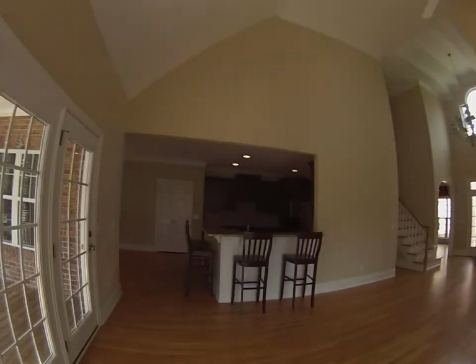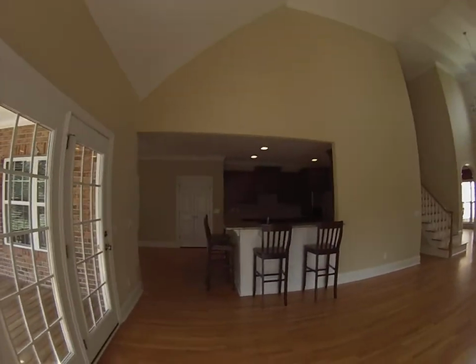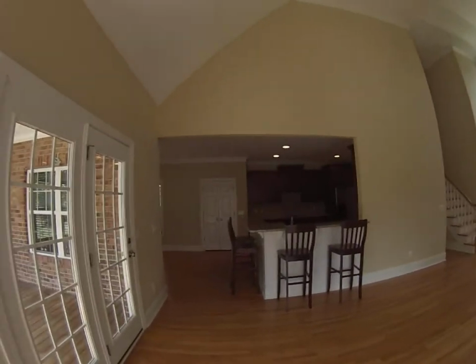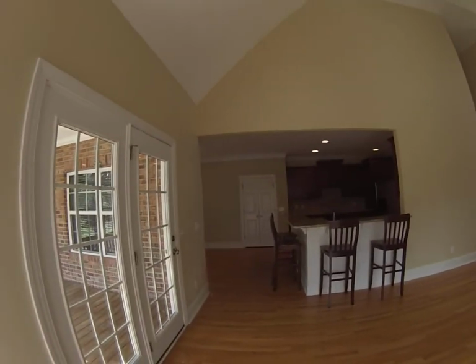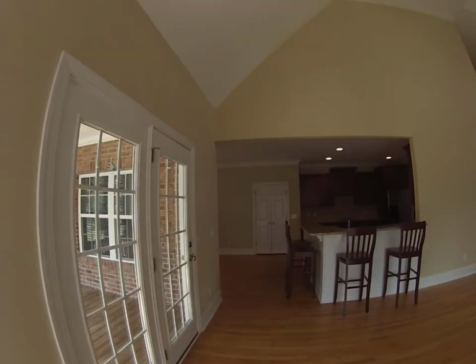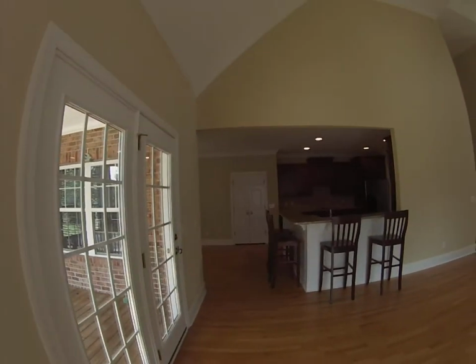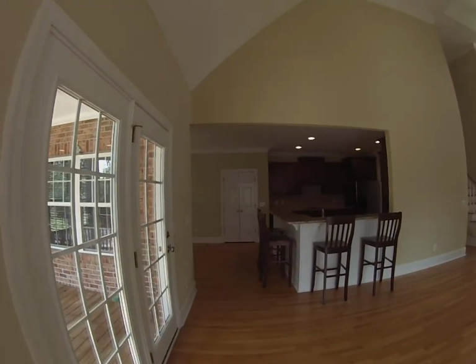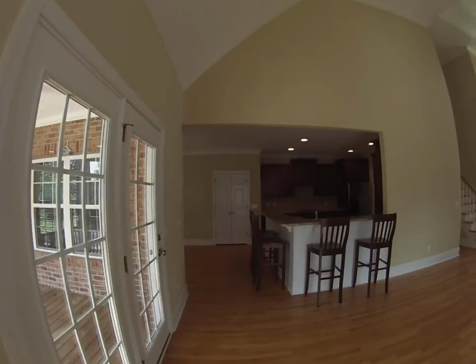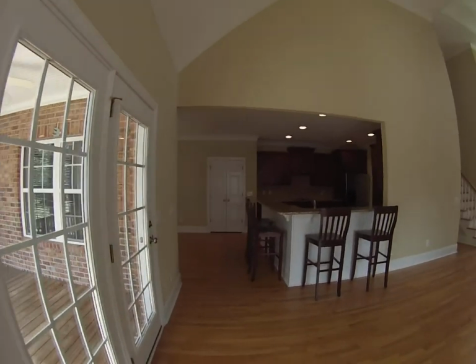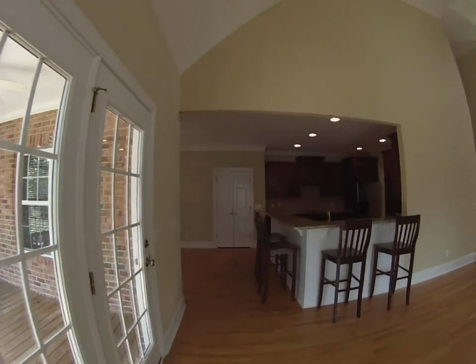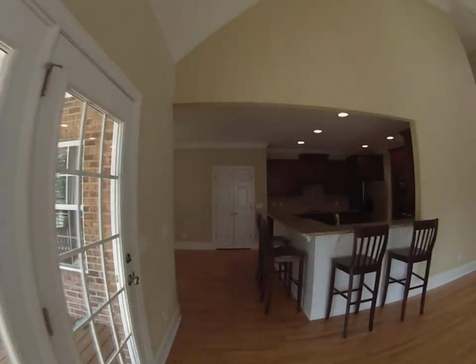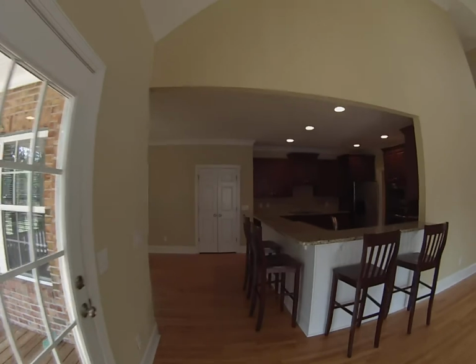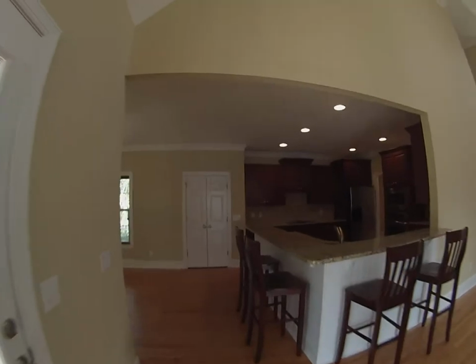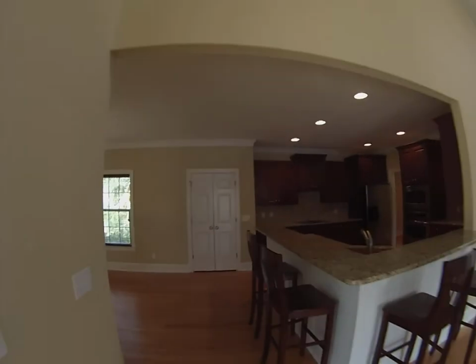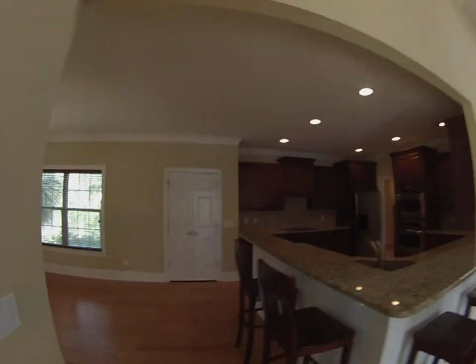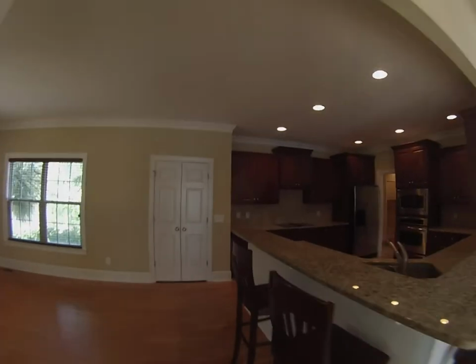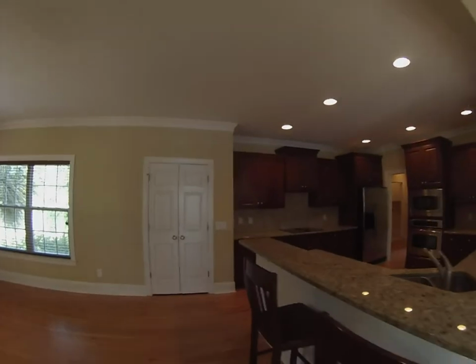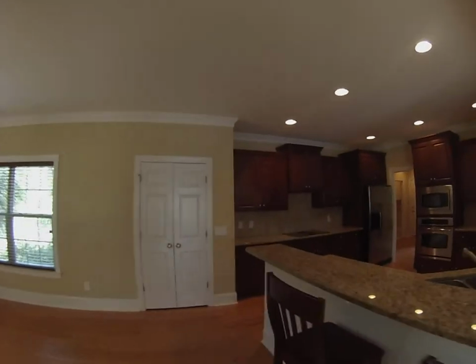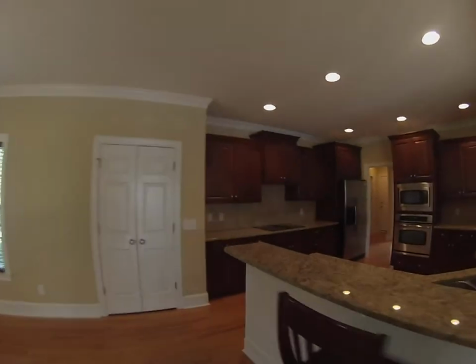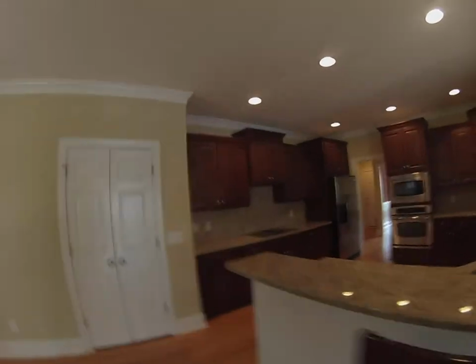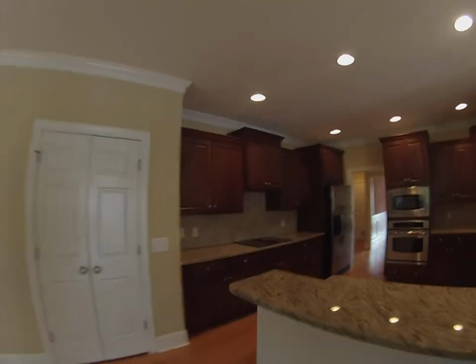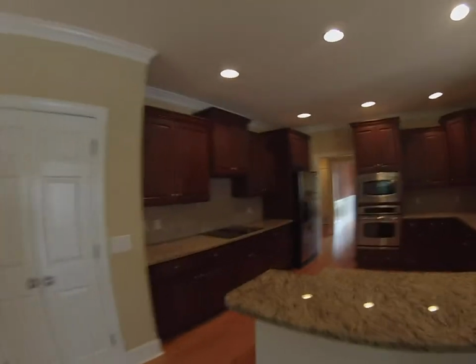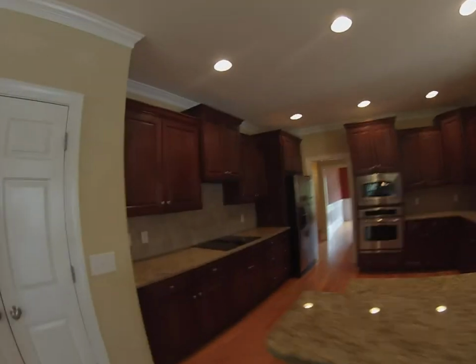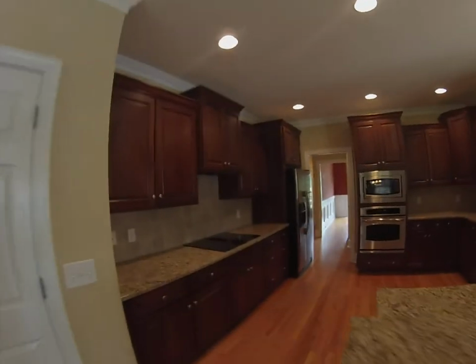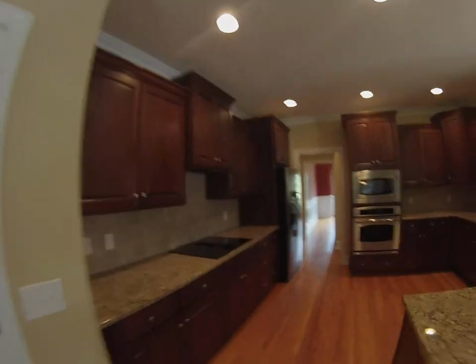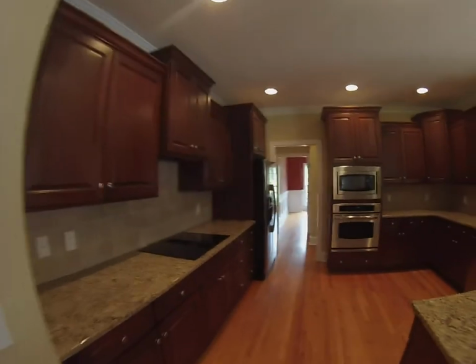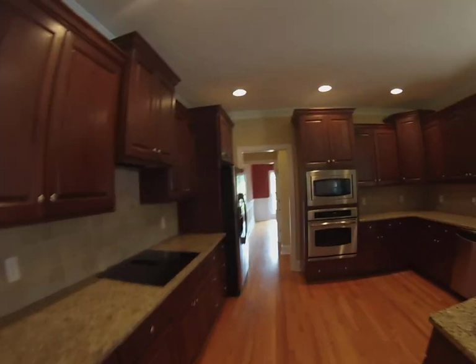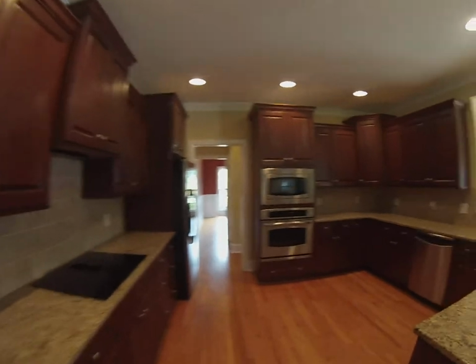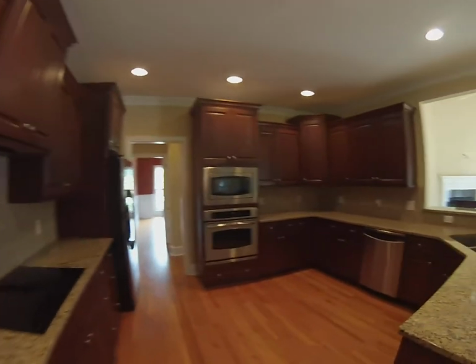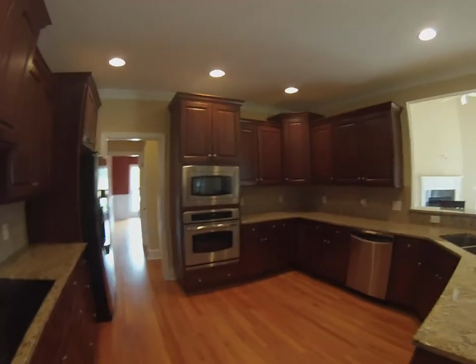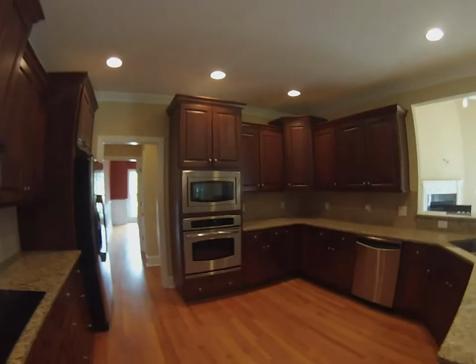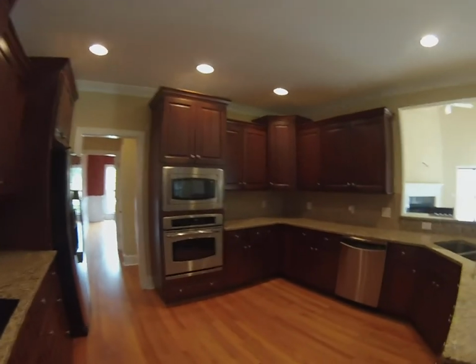Take a quick spin into the kitchen. There's stainless steel appliances, an undermount stainless sink, wall oven, and microwave.